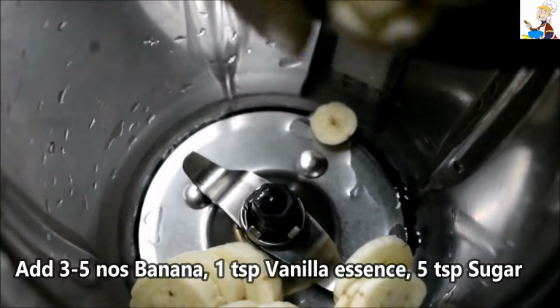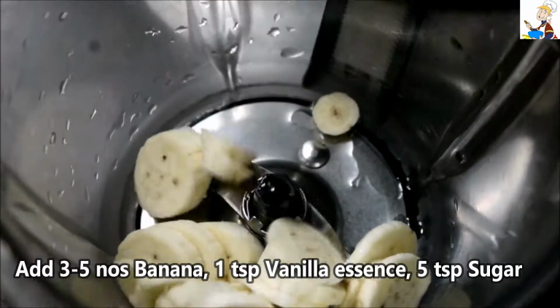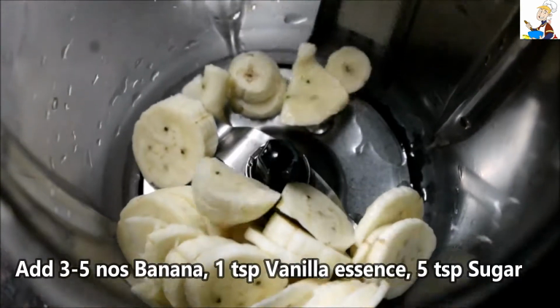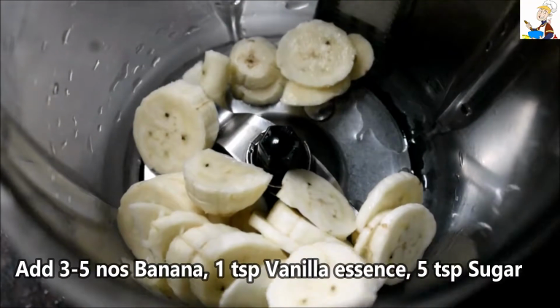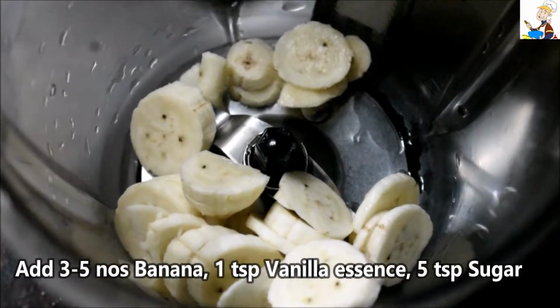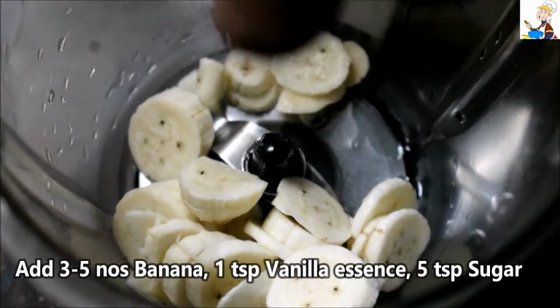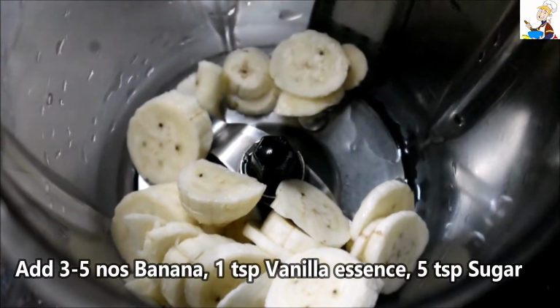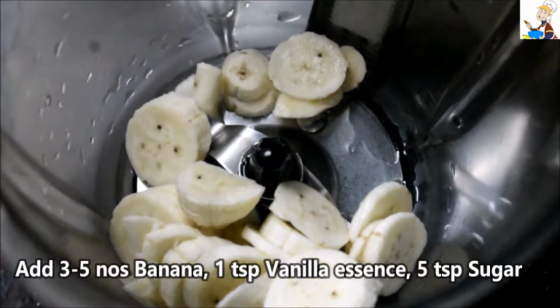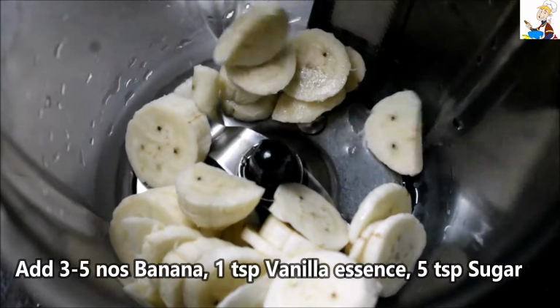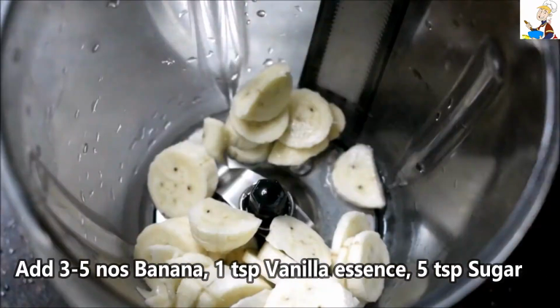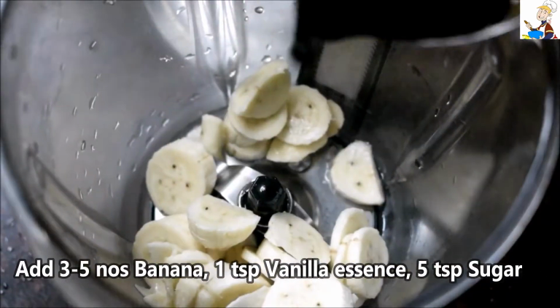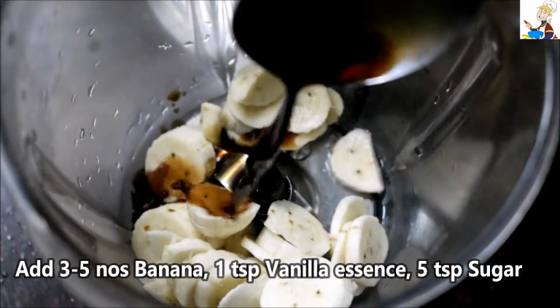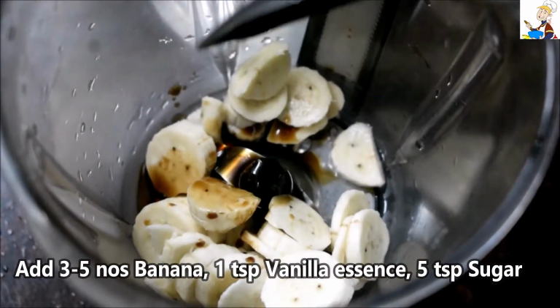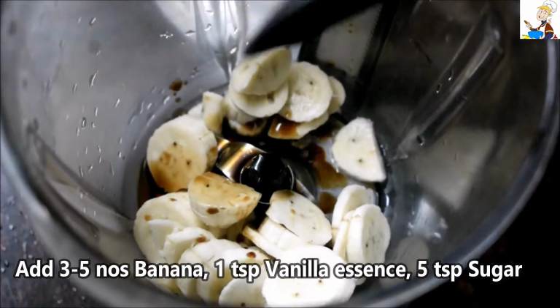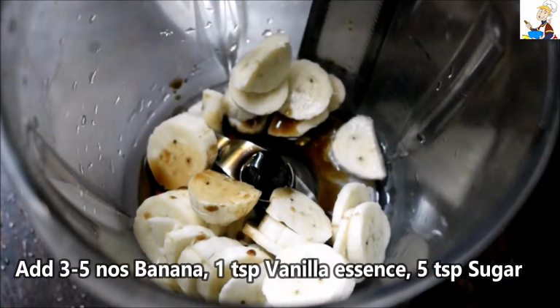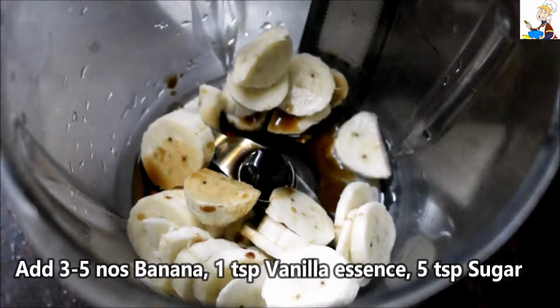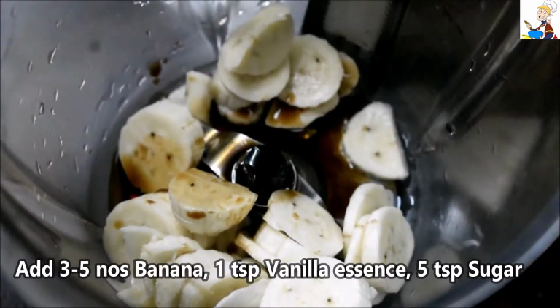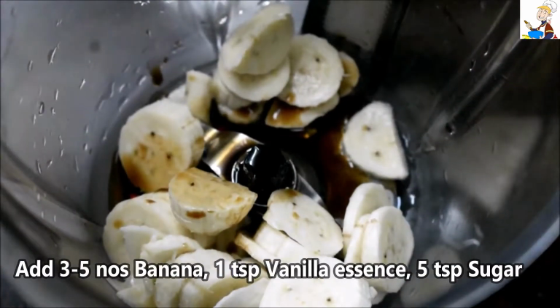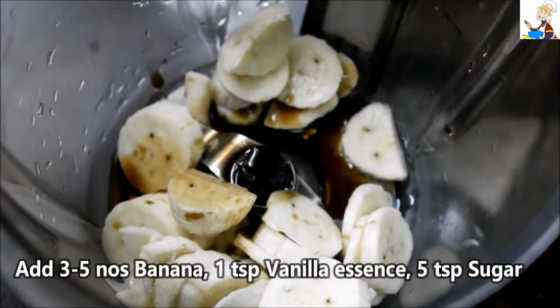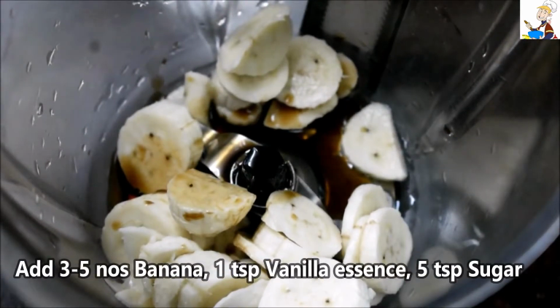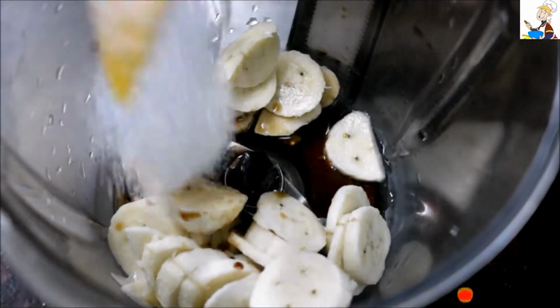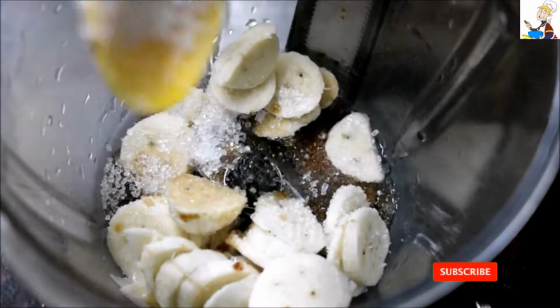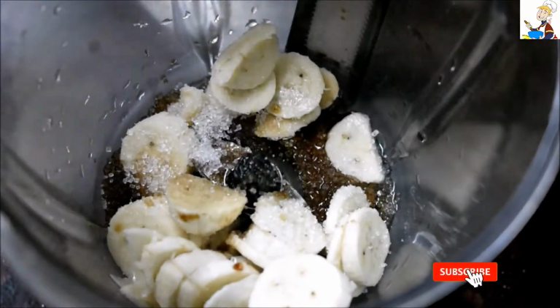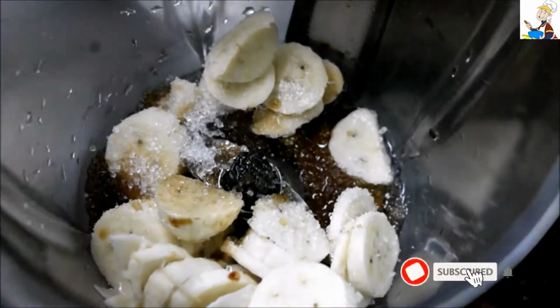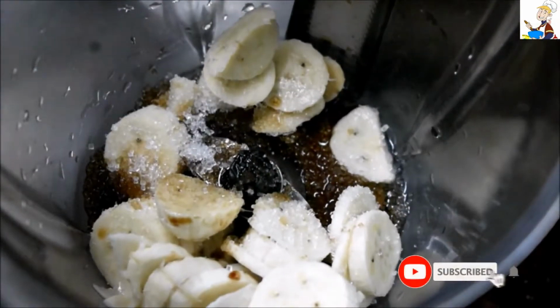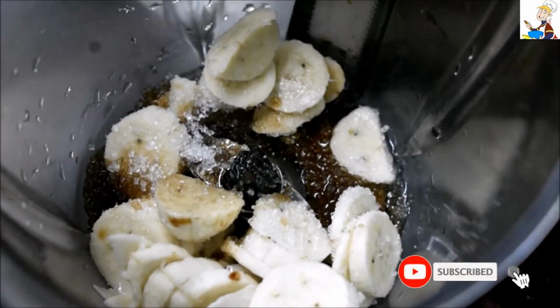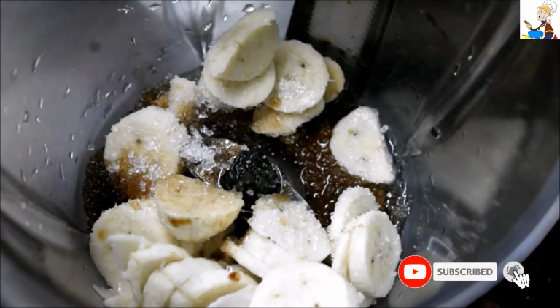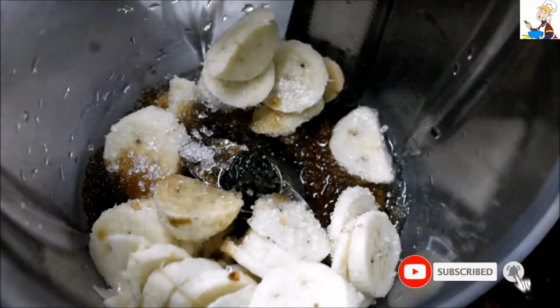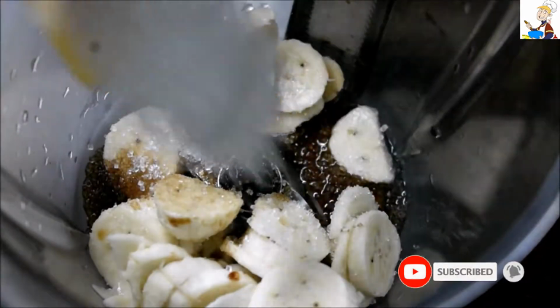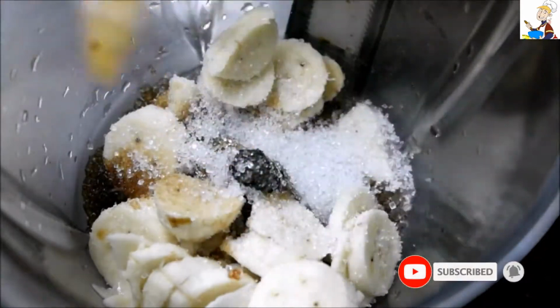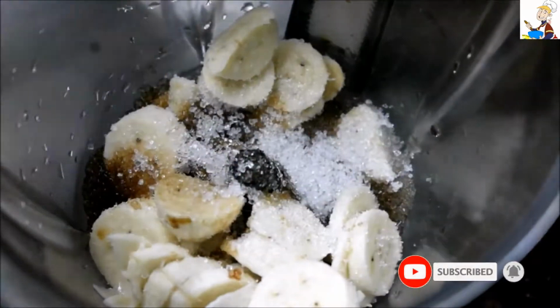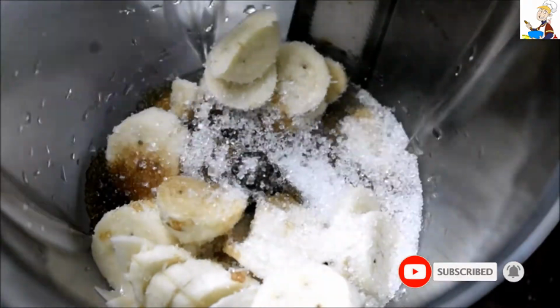We use 5 bananas. Add 1 teaspoon of vanilla essence, and we also add 5 teaspoons of sugar.